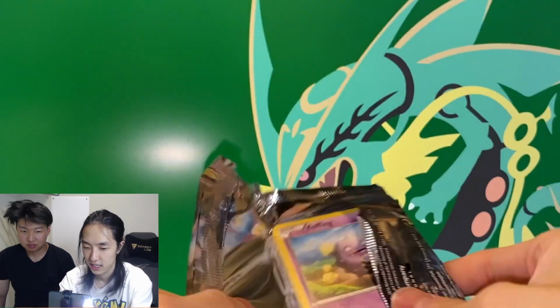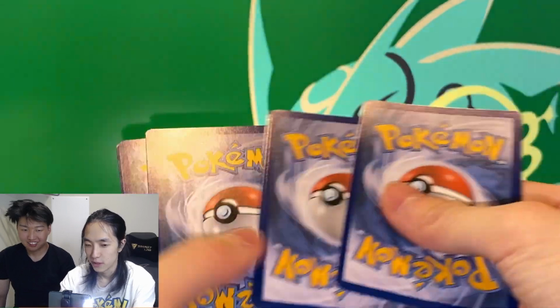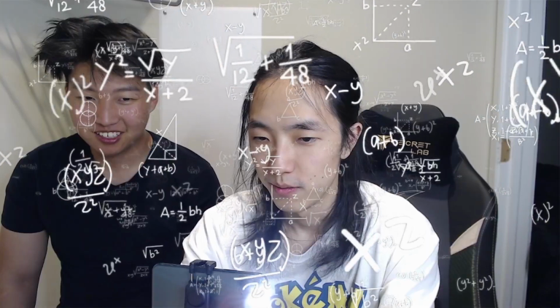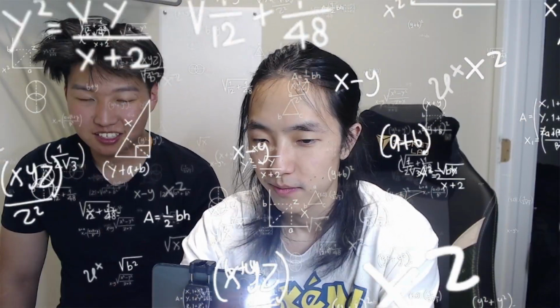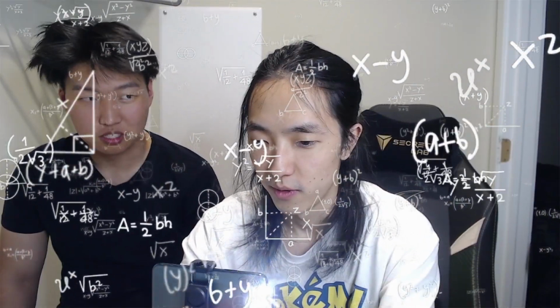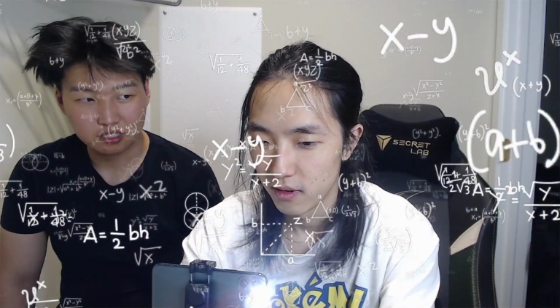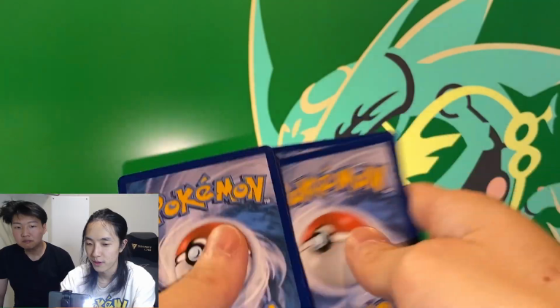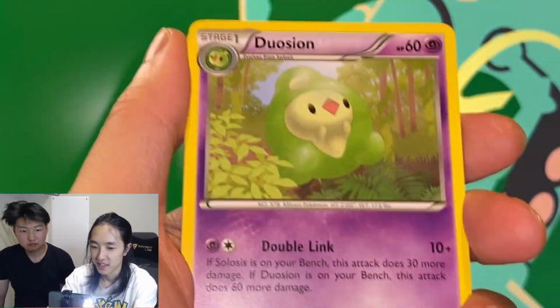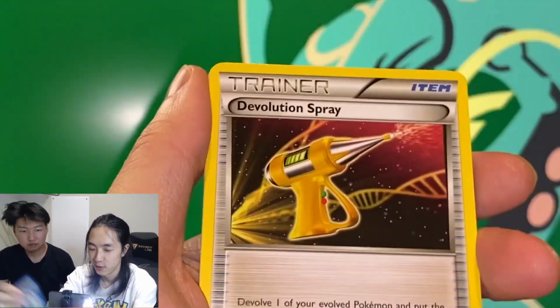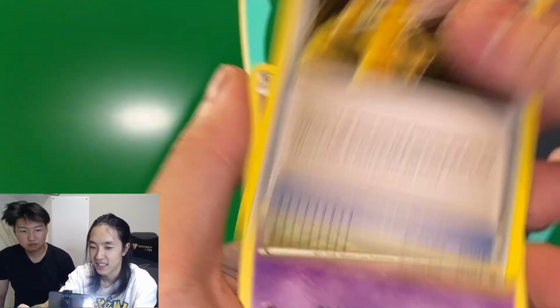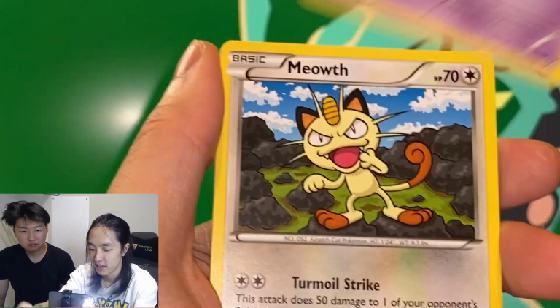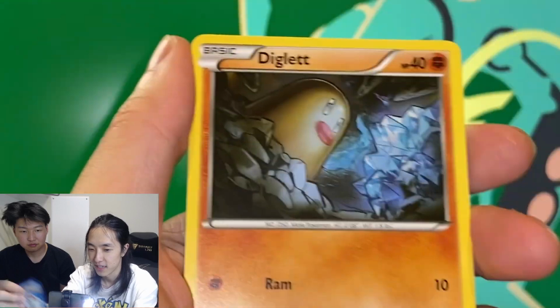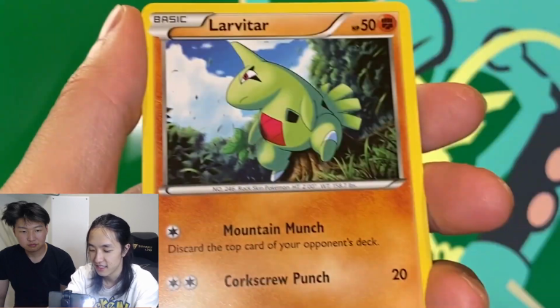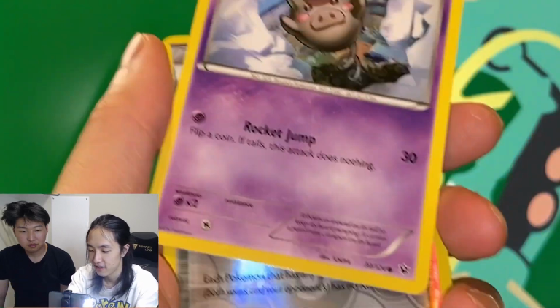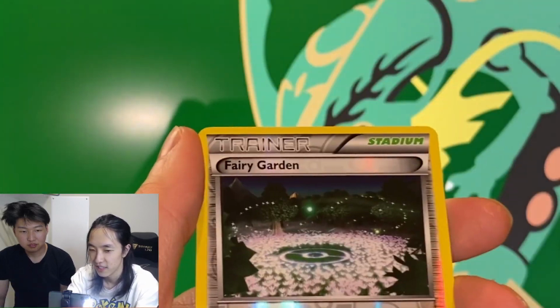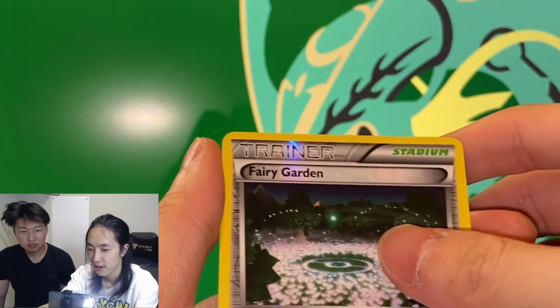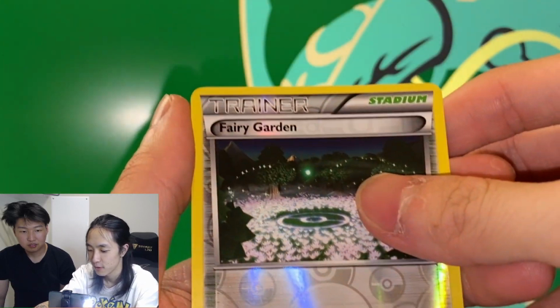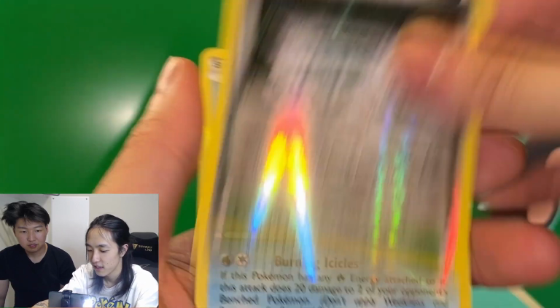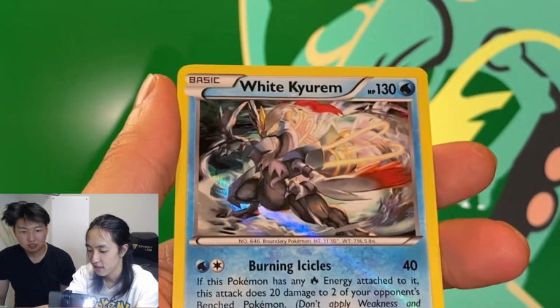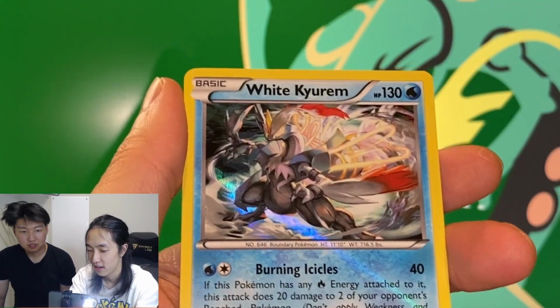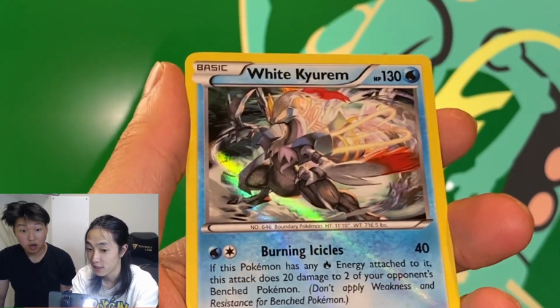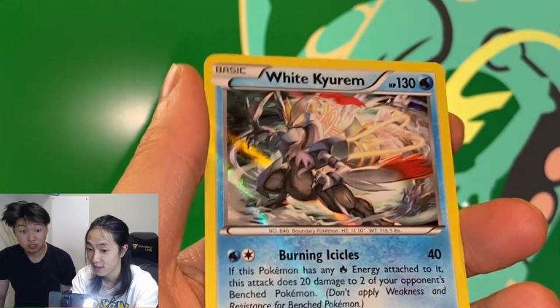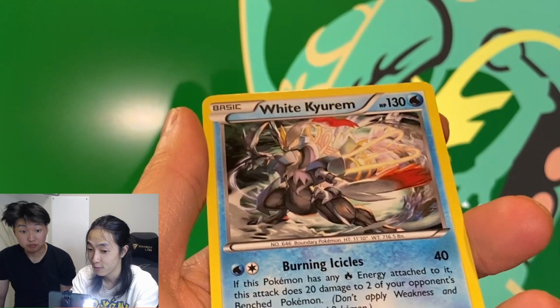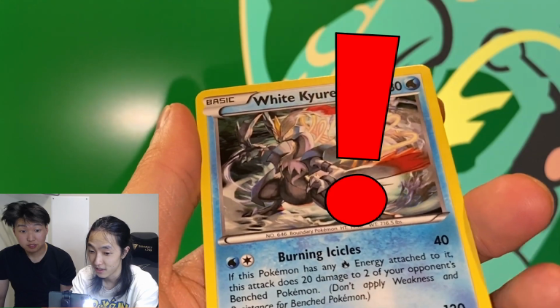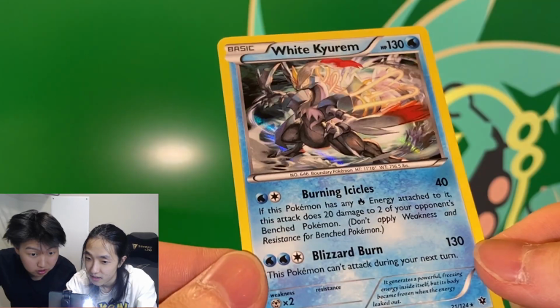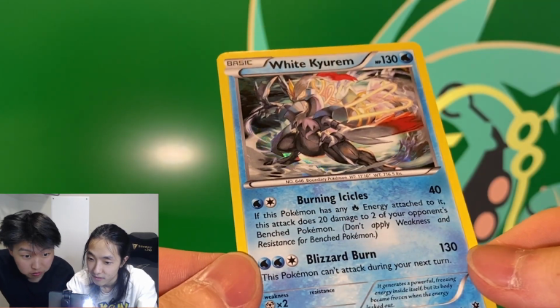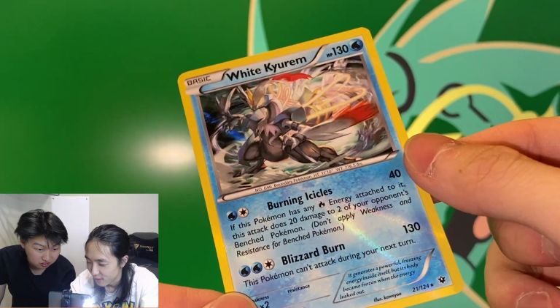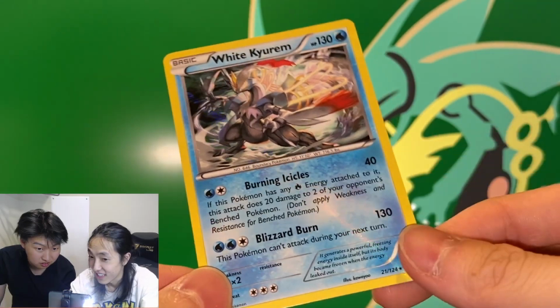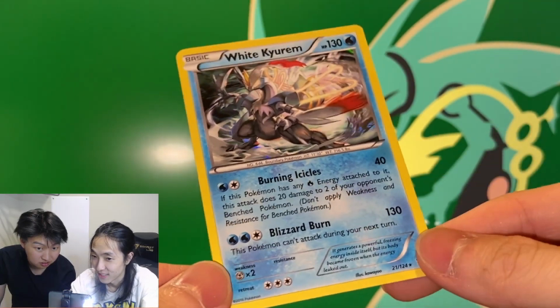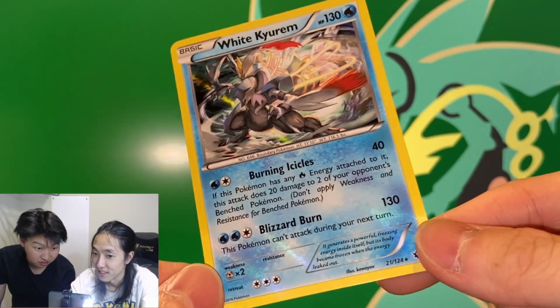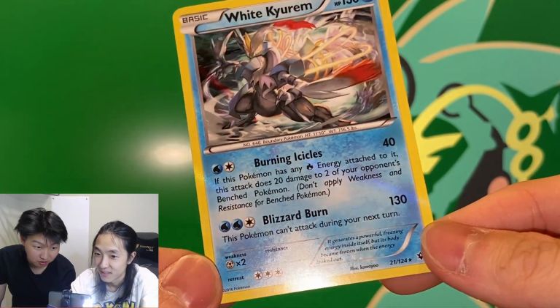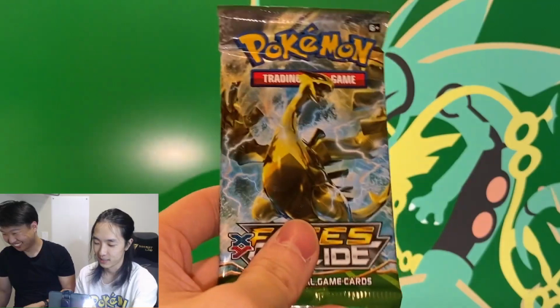Pack one, two, three — different ones. Got a devolution spray, coffee, Diglett, Lairon, Poink, Fairy Garden with the reverse, and a white Keldeo holo. Or is that a holo blue? This is good. Next pack.